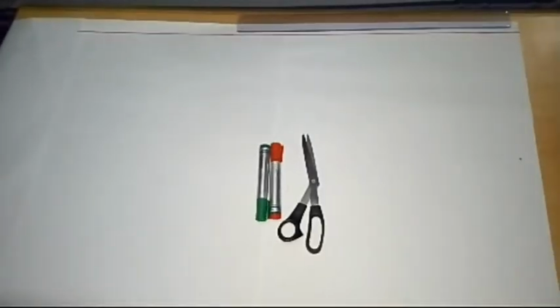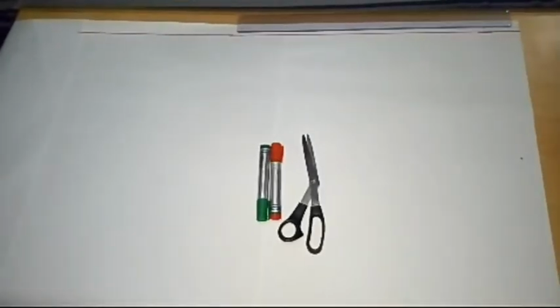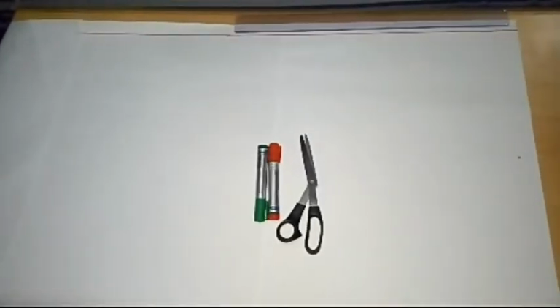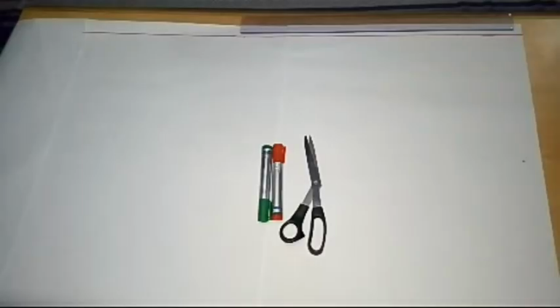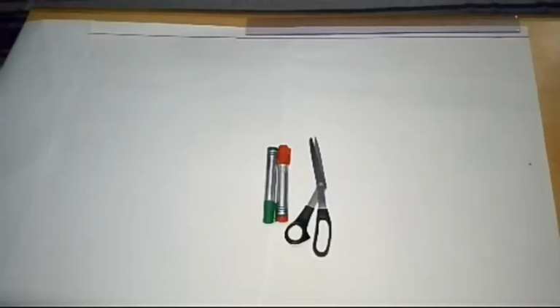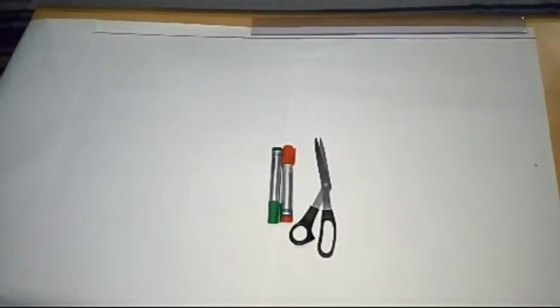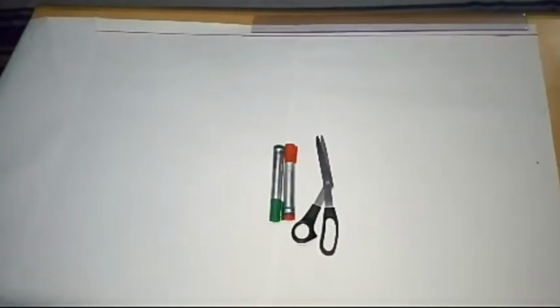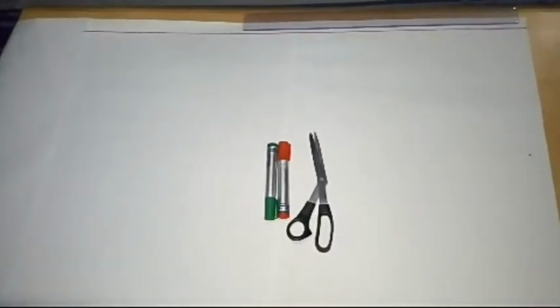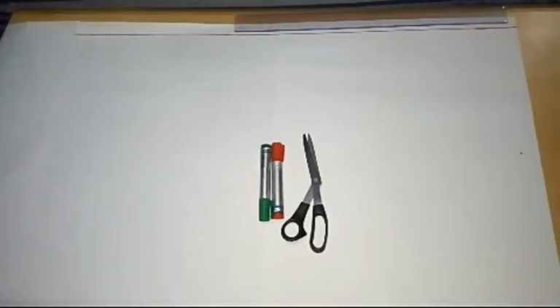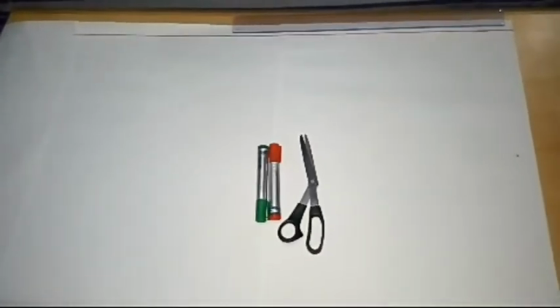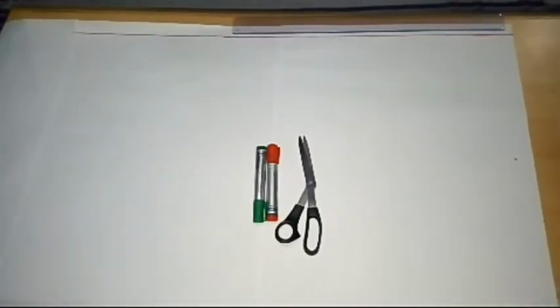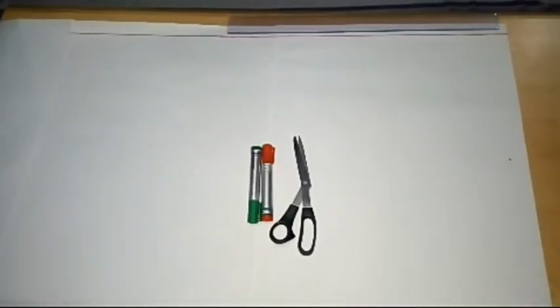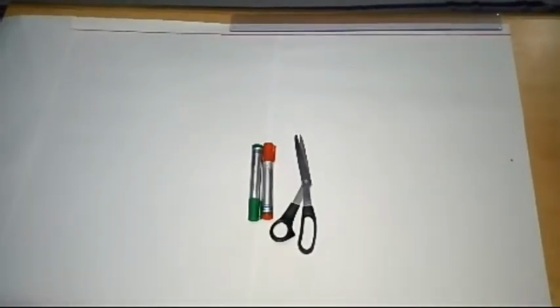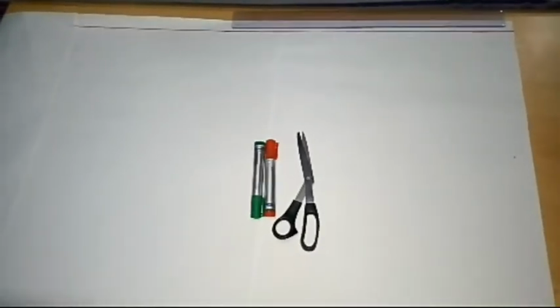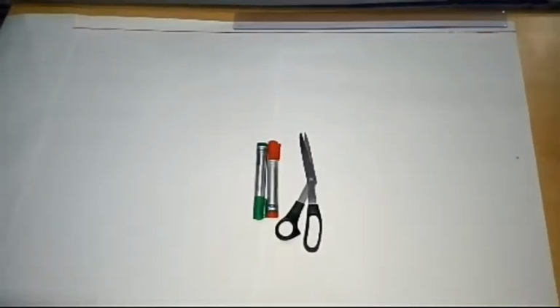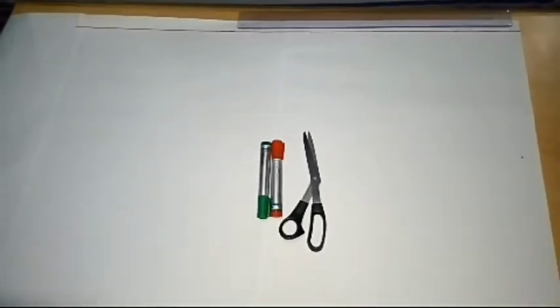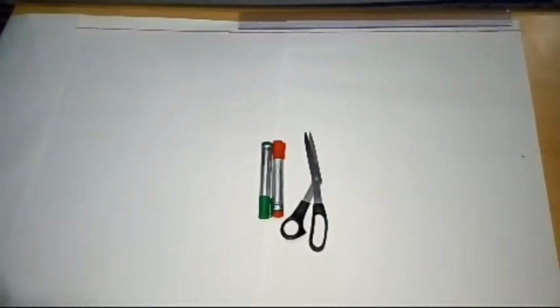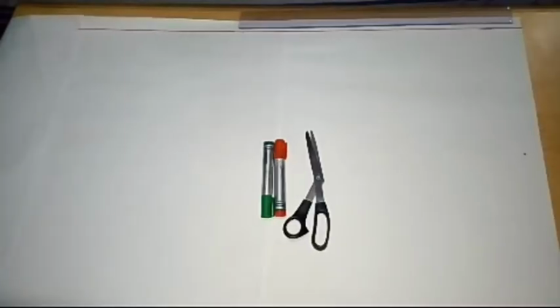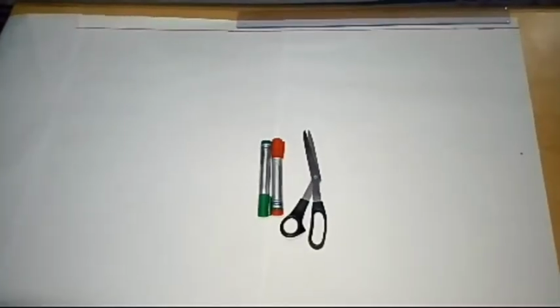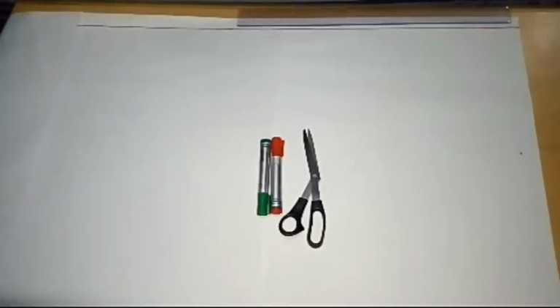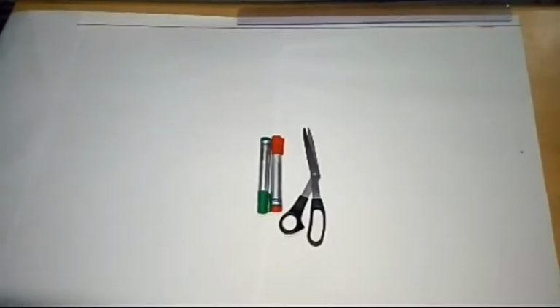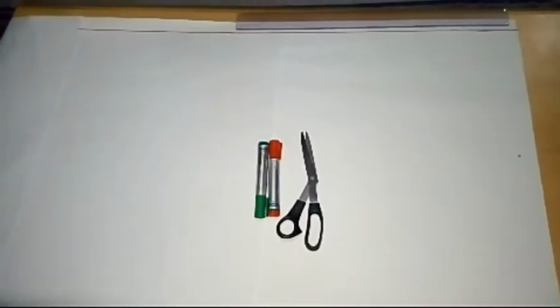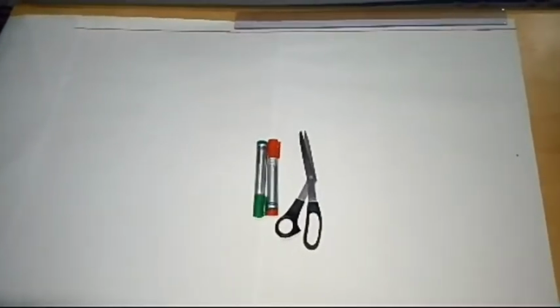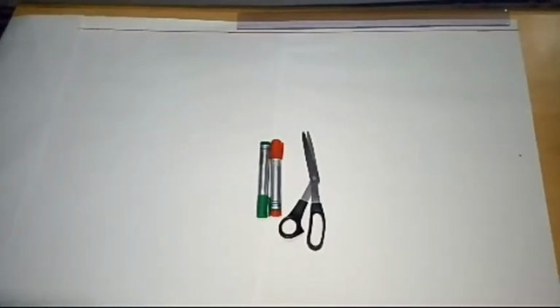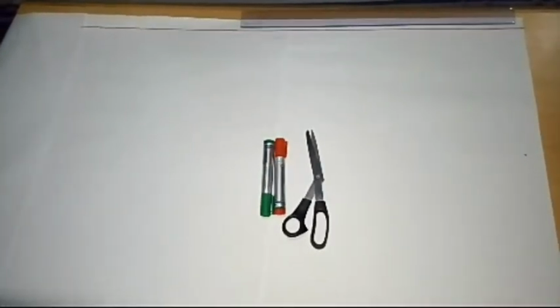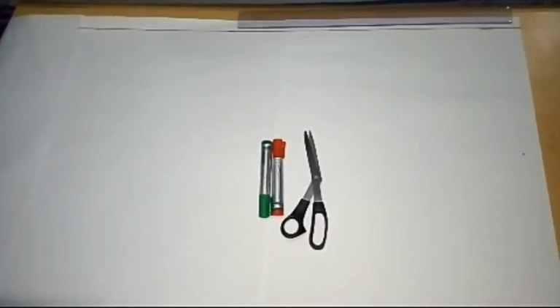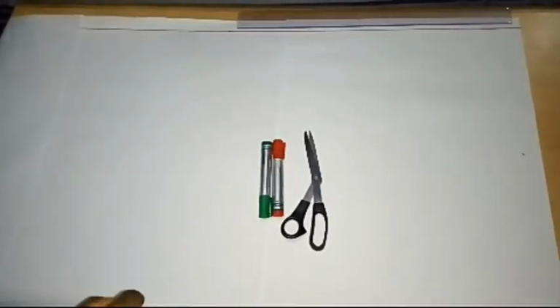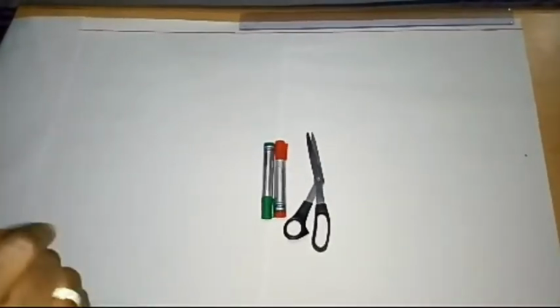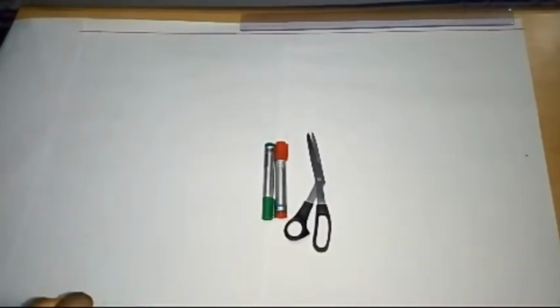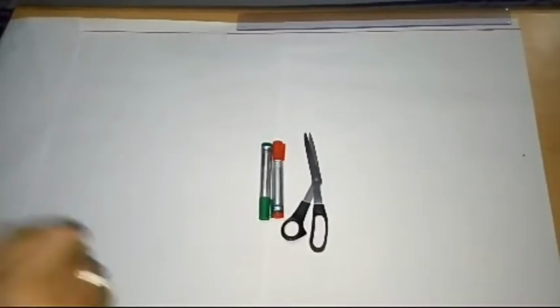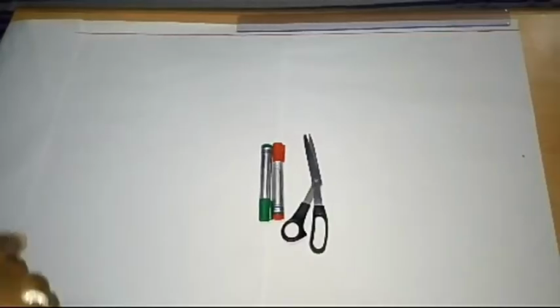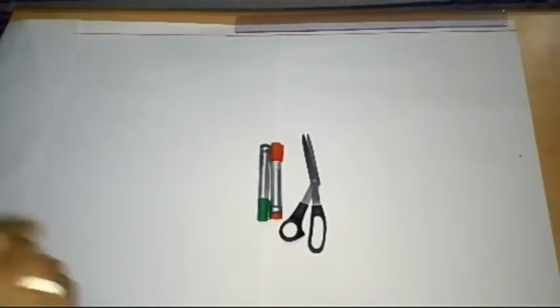Welcome back to my YouTube channel. This is Lee Wright. In today's lesson, we are going to learn how to draft a cow abaya with an opening at the sleeve very close to the wrist.